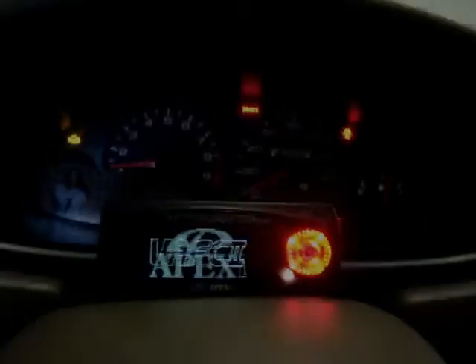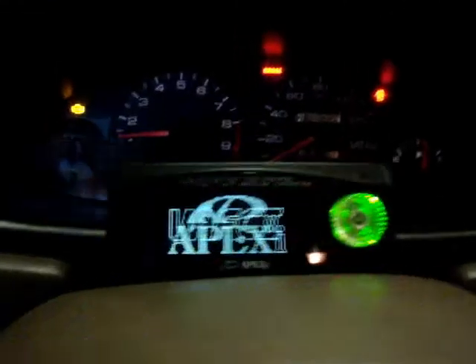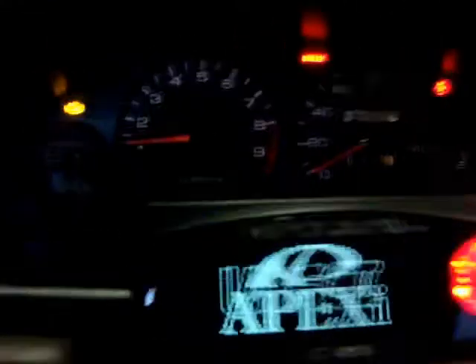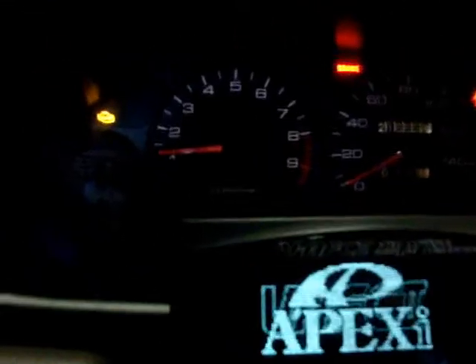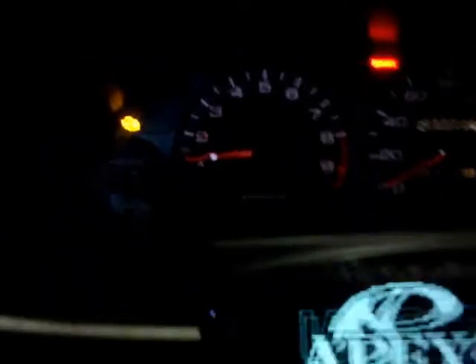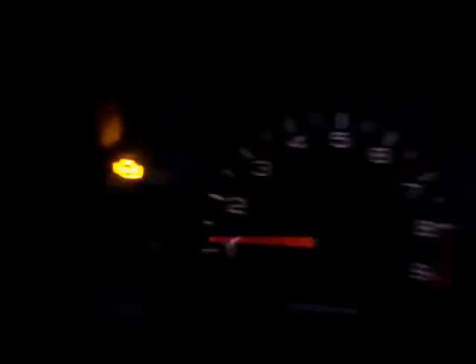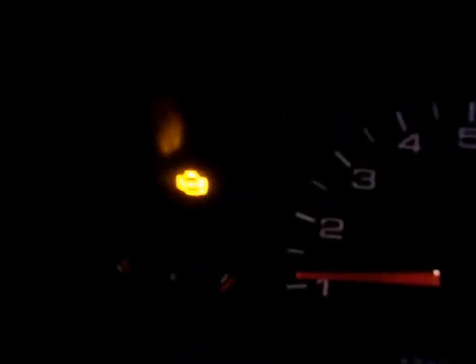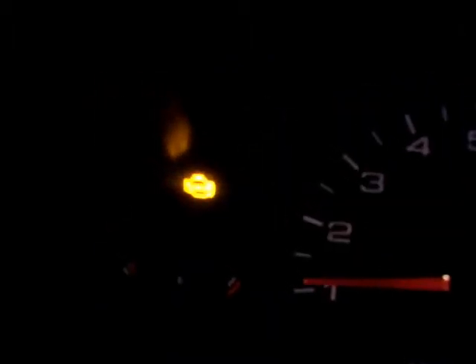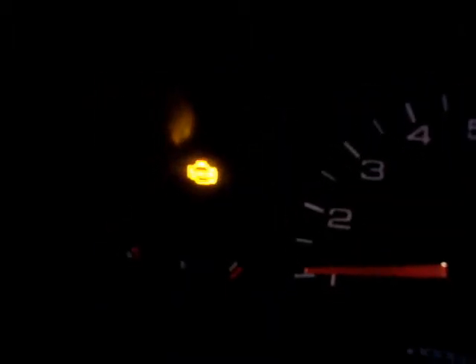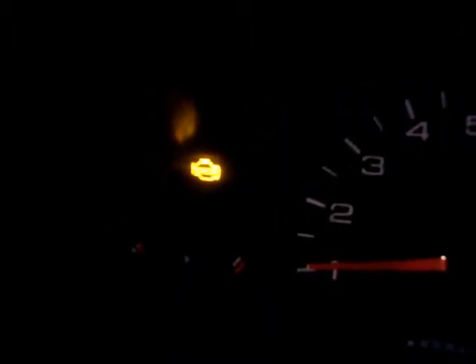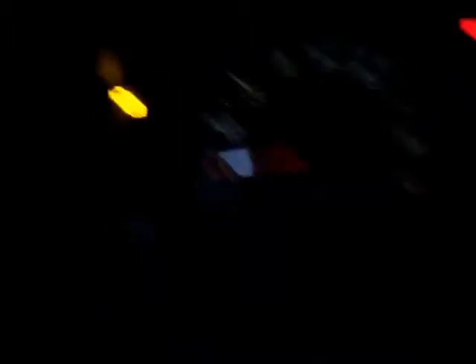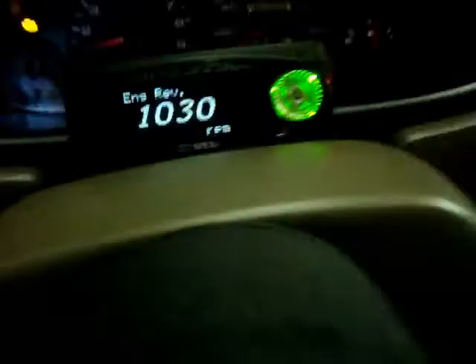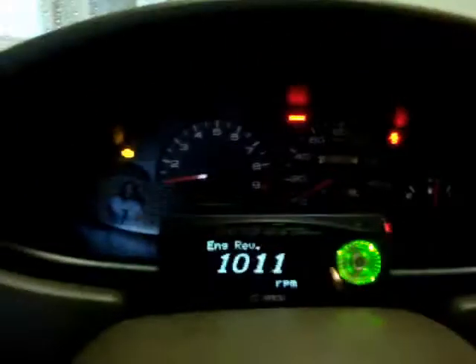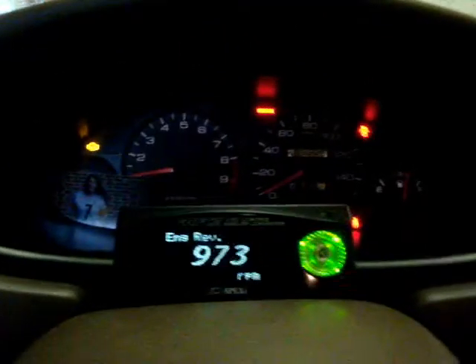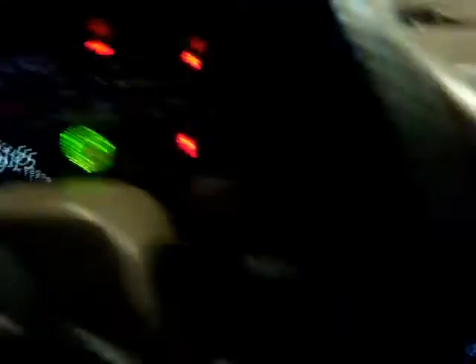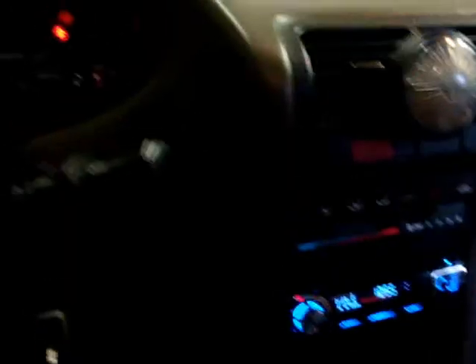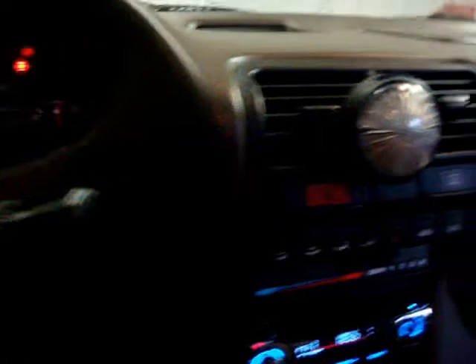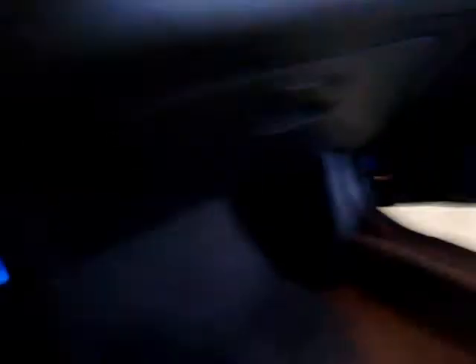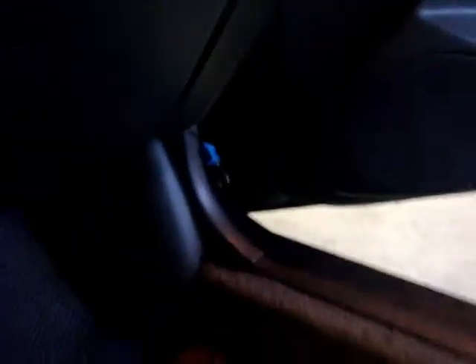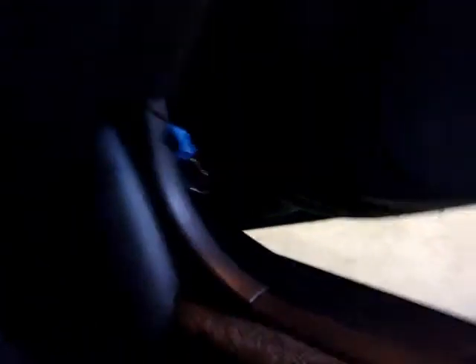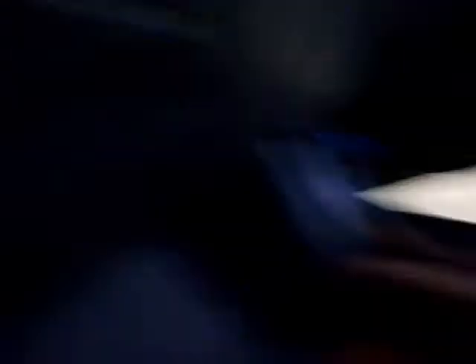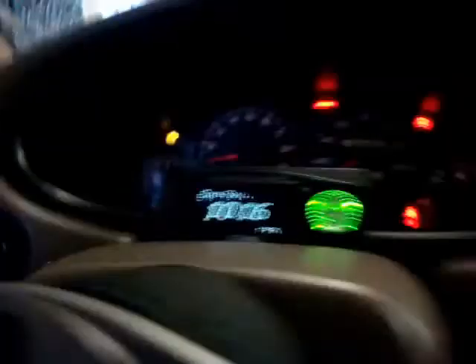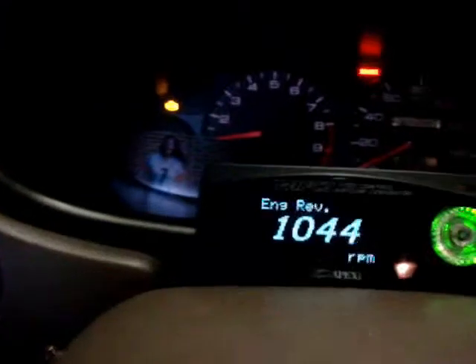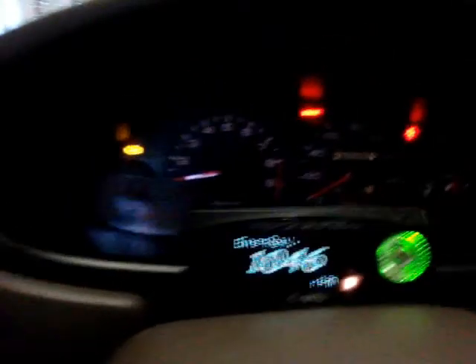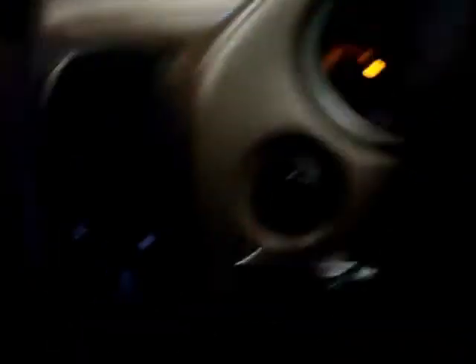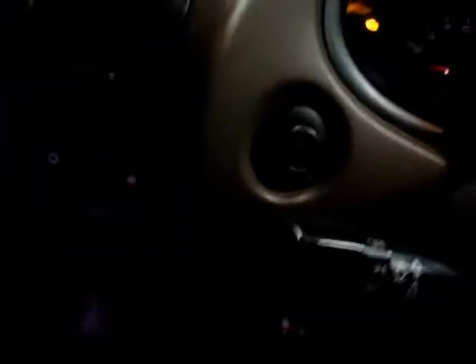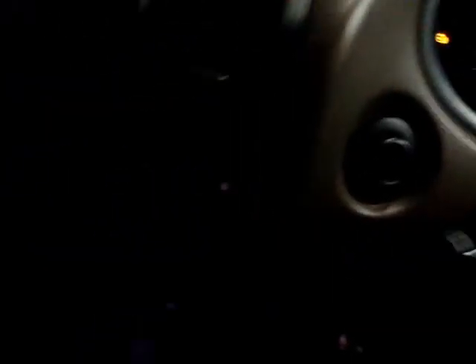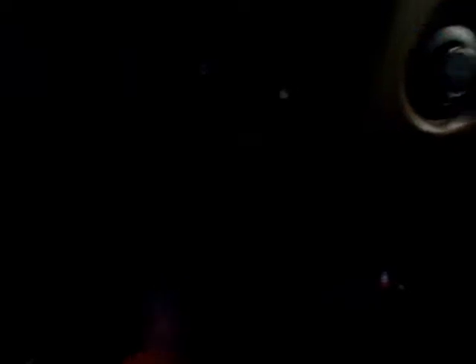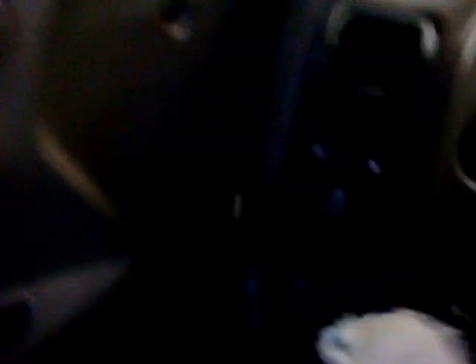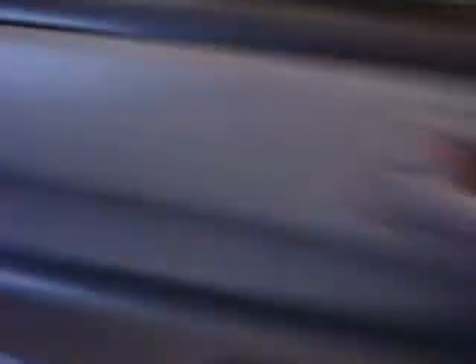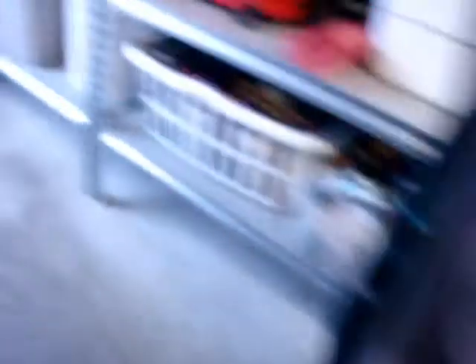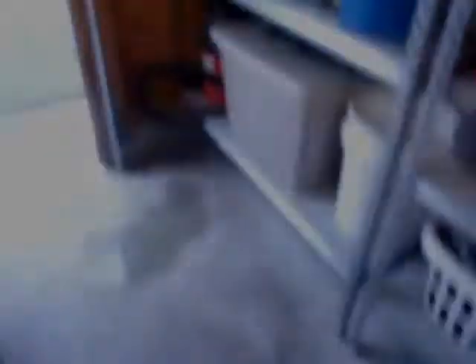All right, so now that I jumped that connector, you do see that I have a check engine light — that's nothing to worry about, that's exactly what you want to happen. So when you do that correctly, your check engine light will come on. That just means you did it right.